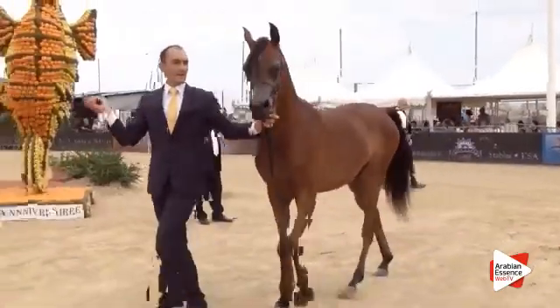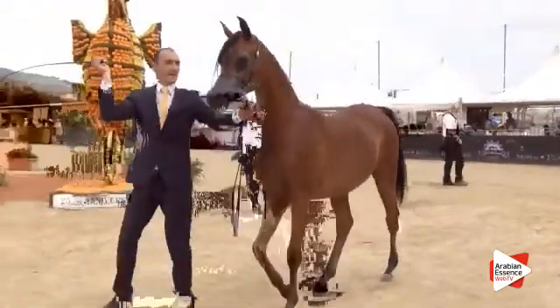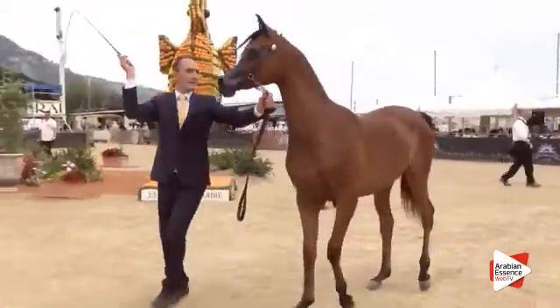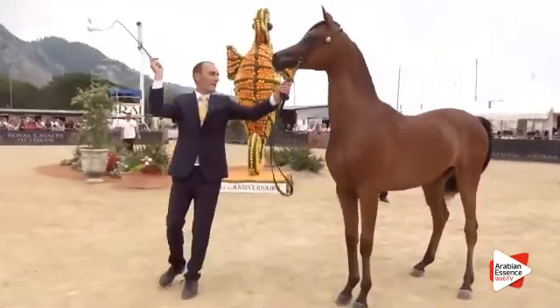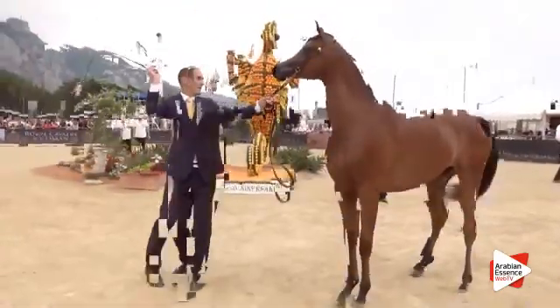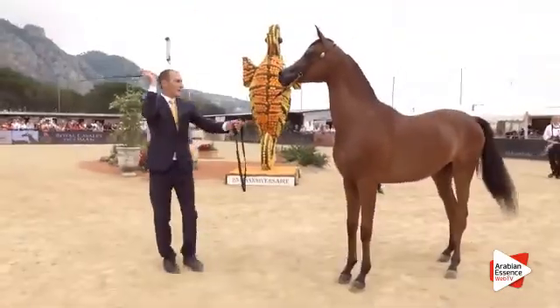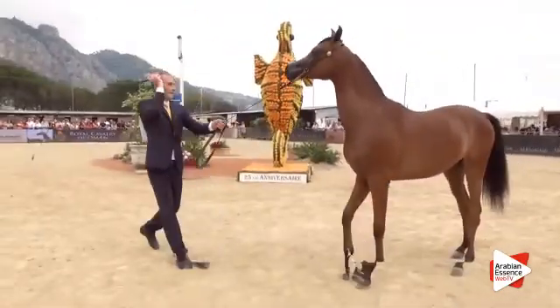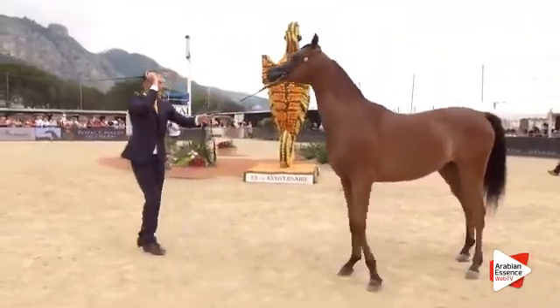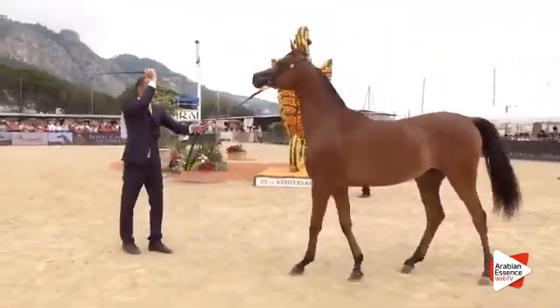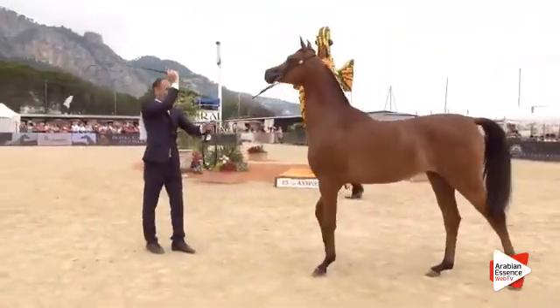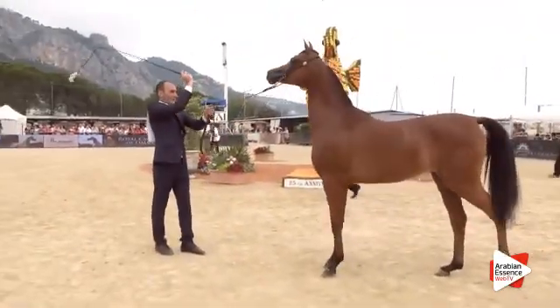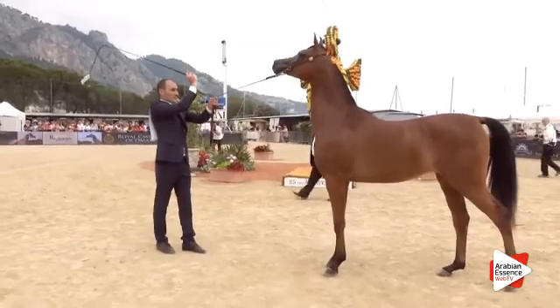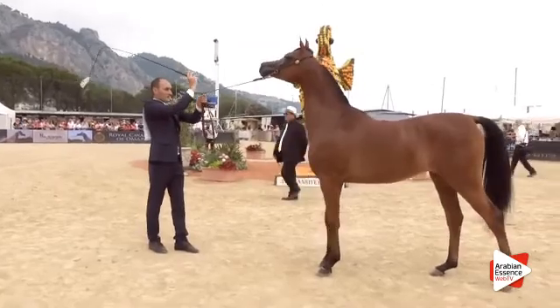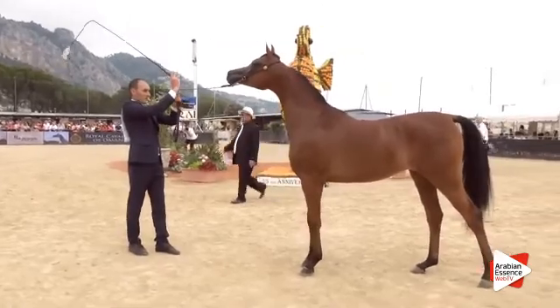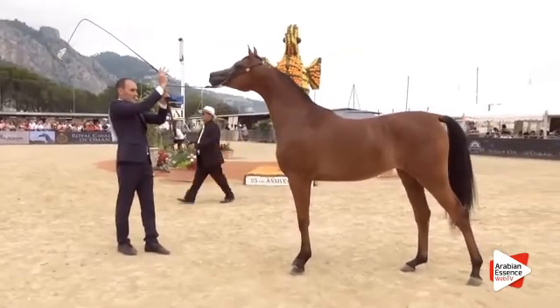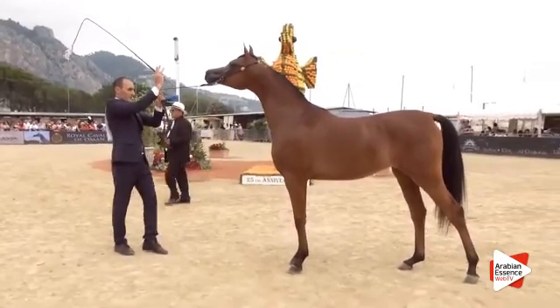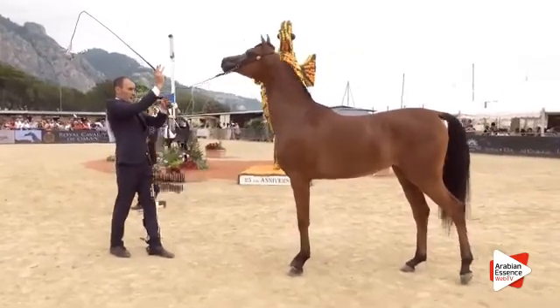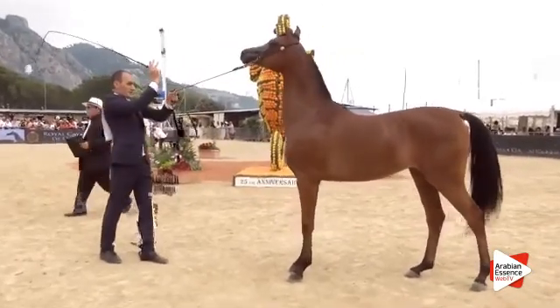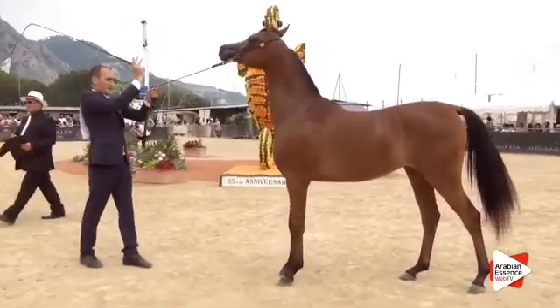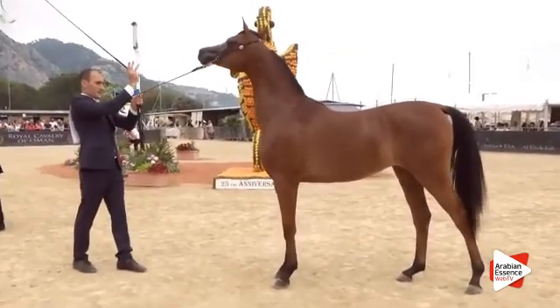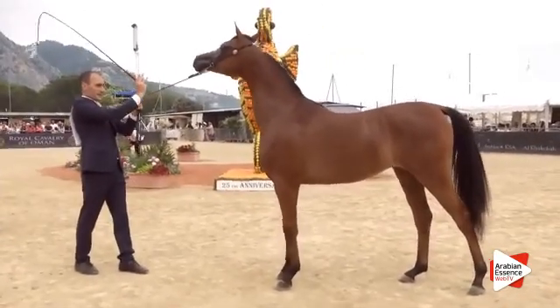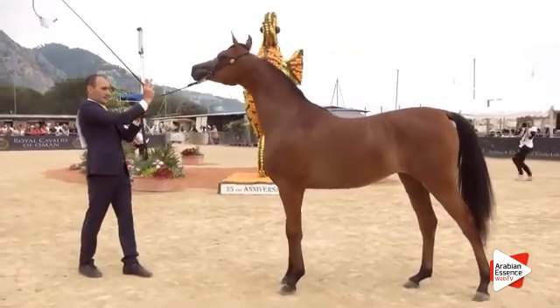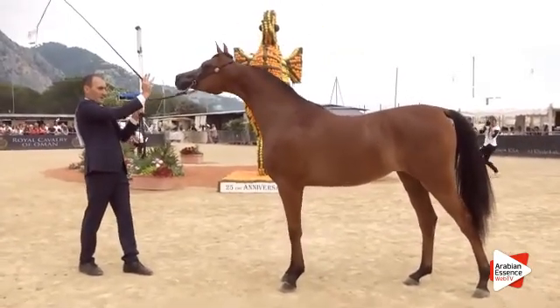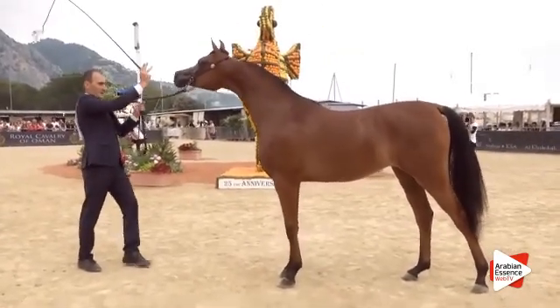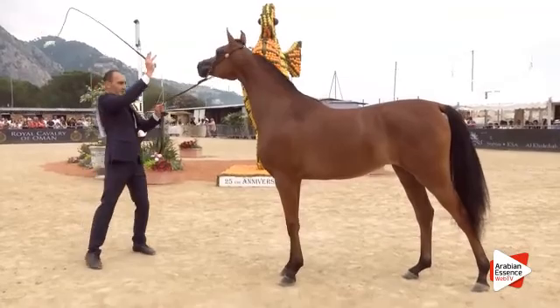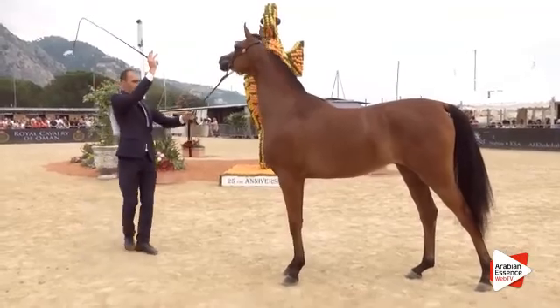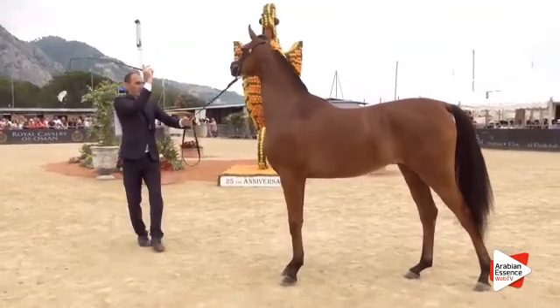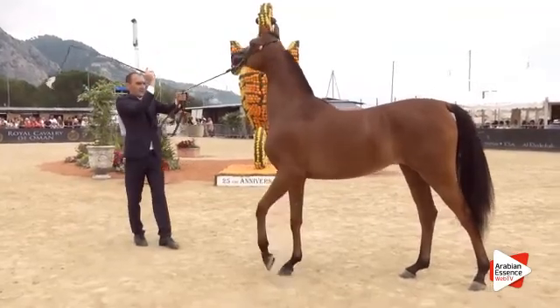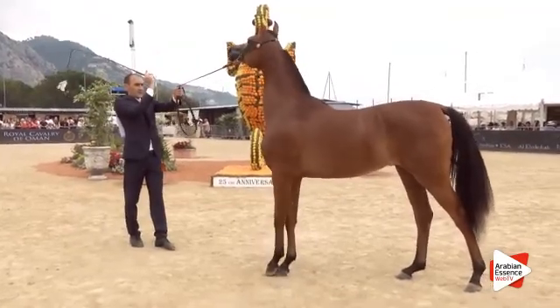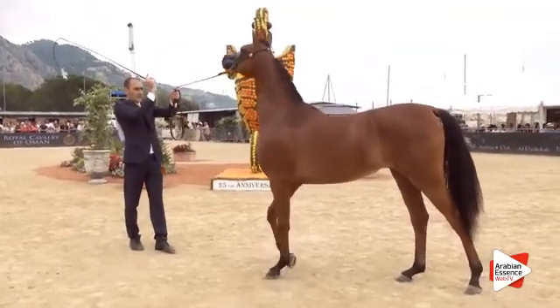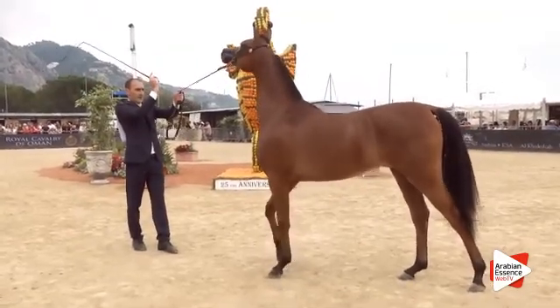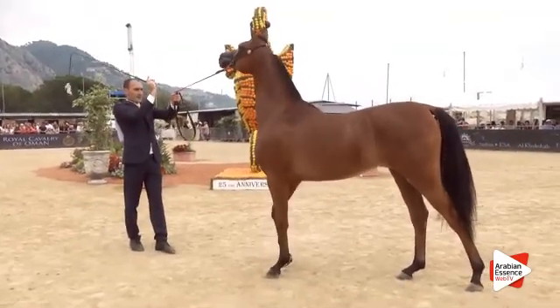Voici les notes pour le type : 20 sur 20, 19.5, 19.5, 20 sur 20 et 20 sur 20. Pour la tête et l'encolure : 19.5 pour les 3 premiers juges, 20 et 19.5.